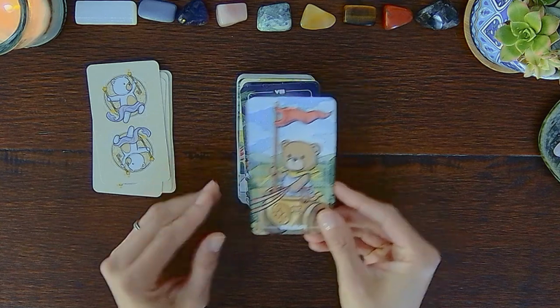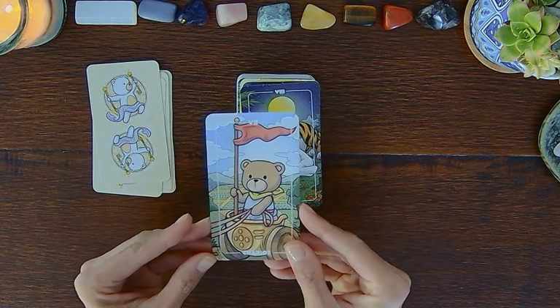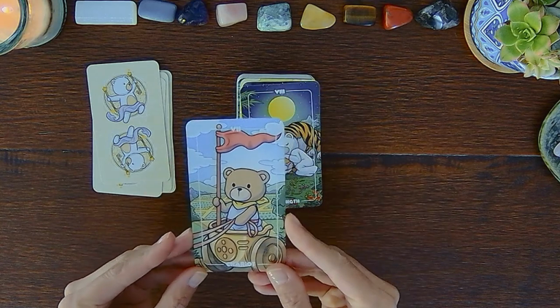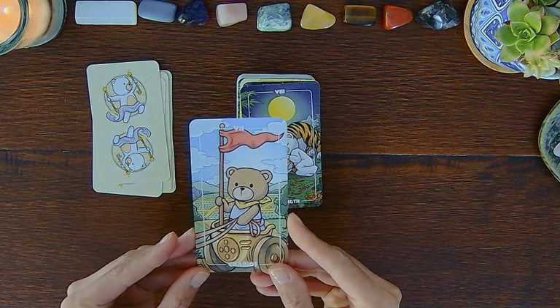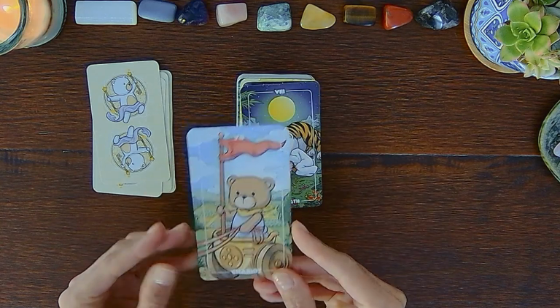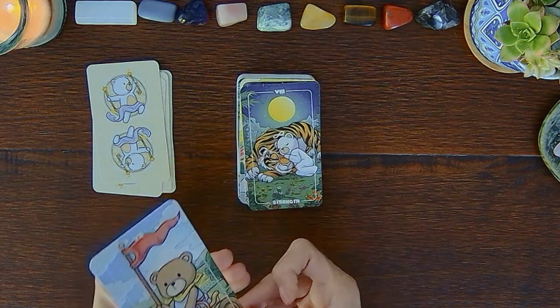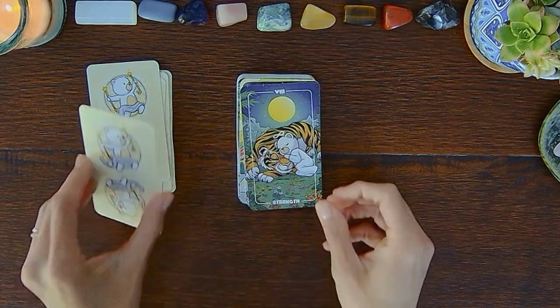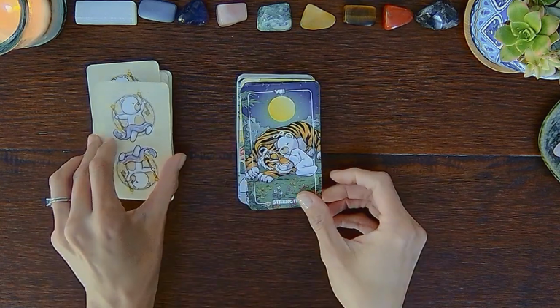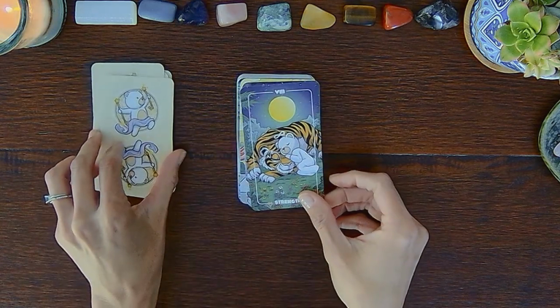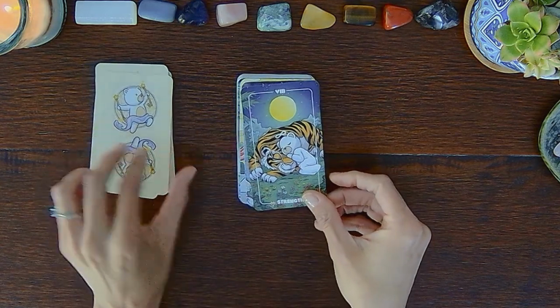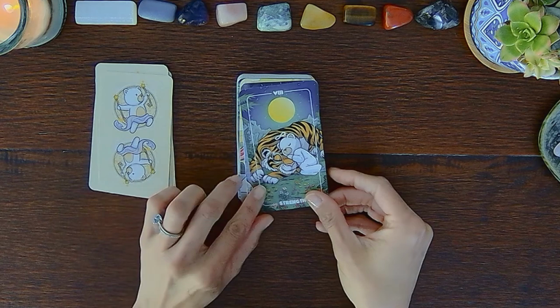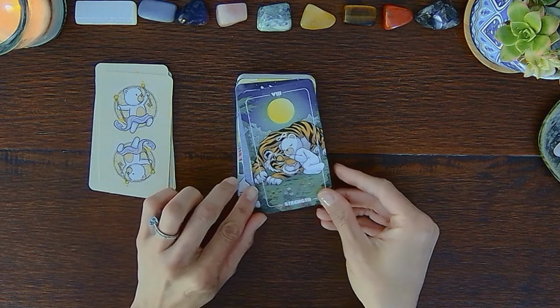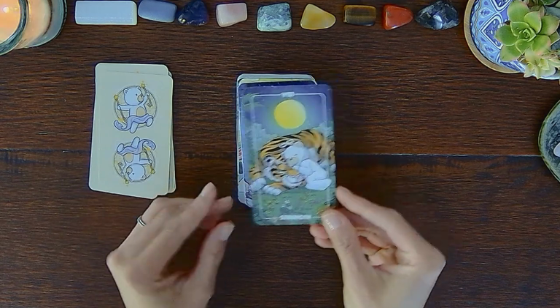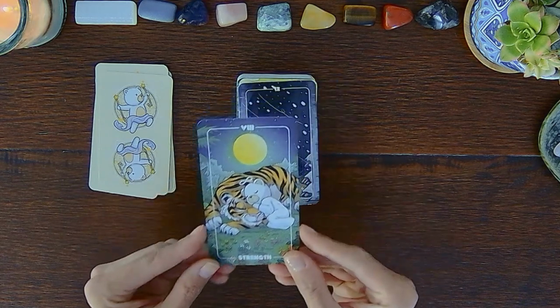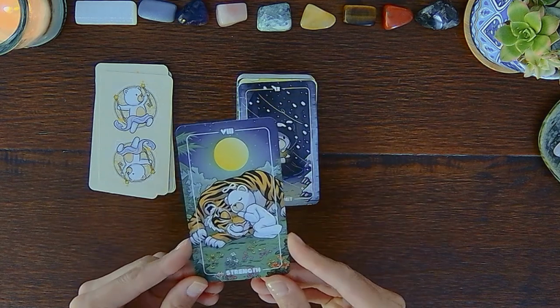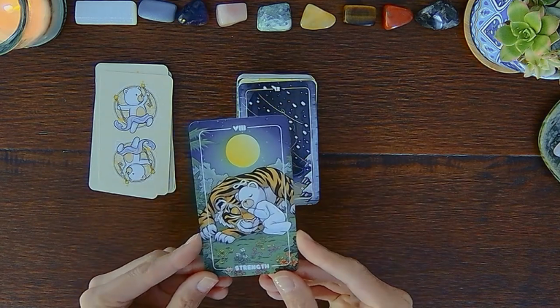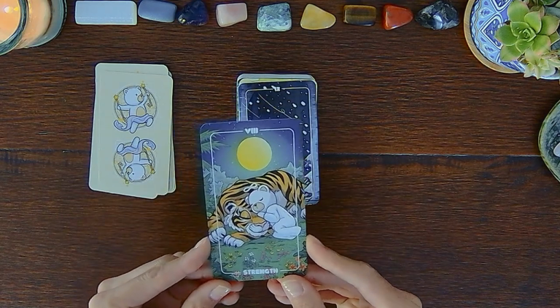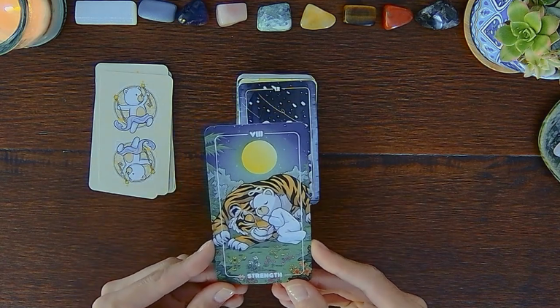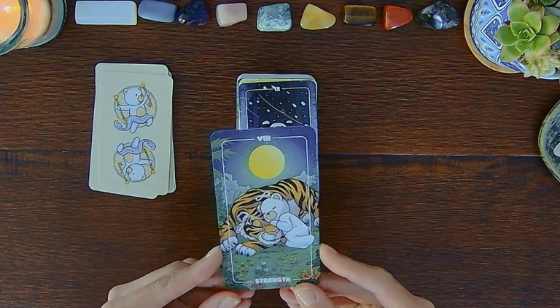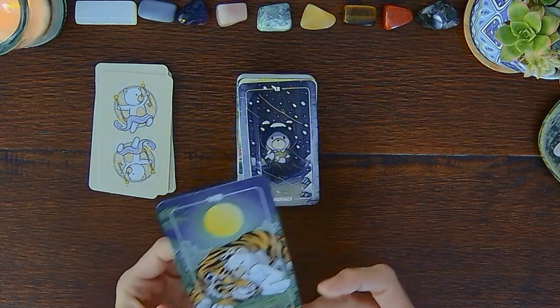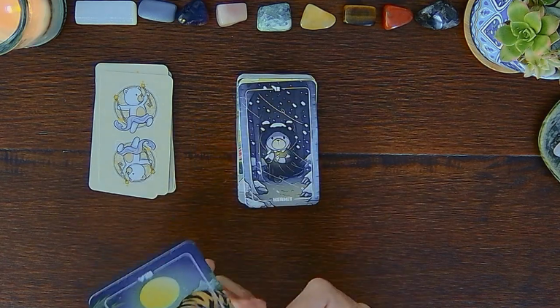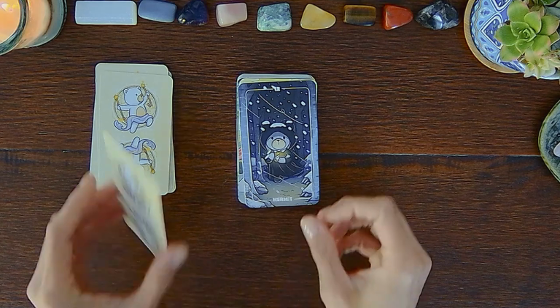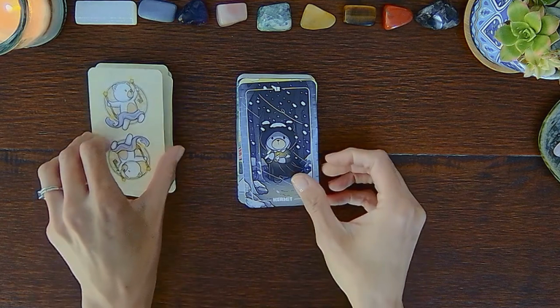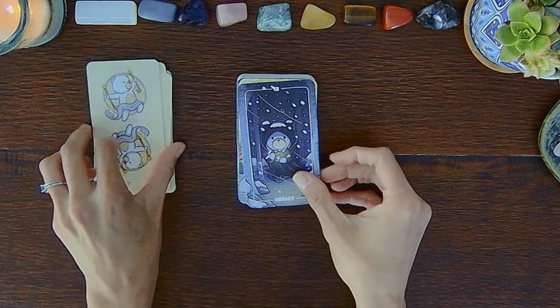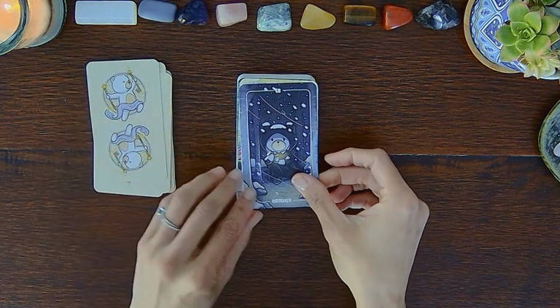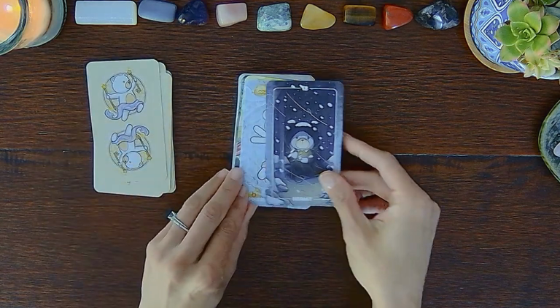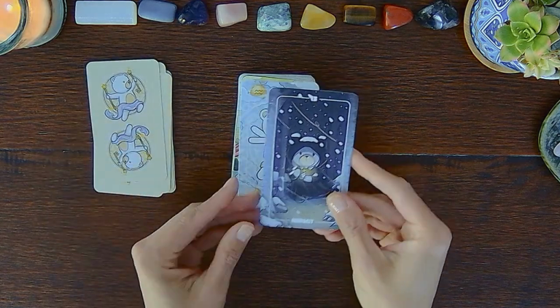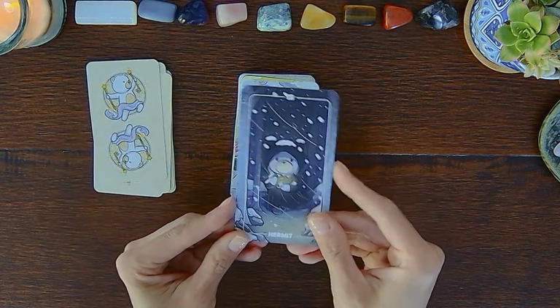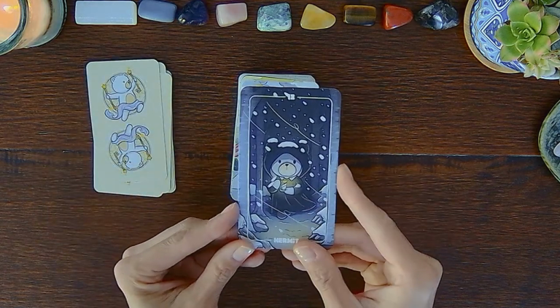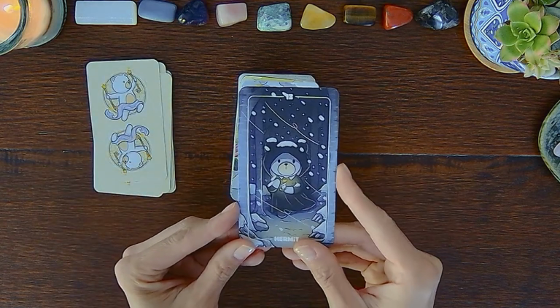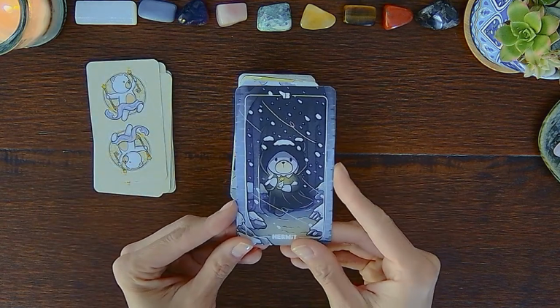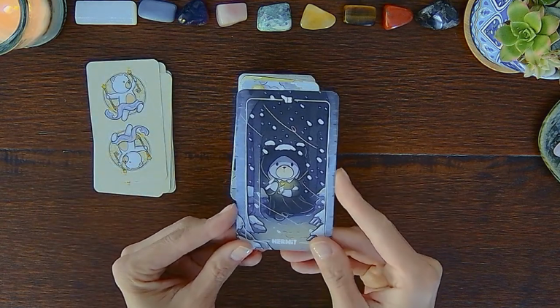I do think this is a really adorable way of showing a modern view of the Hierophant — like institutions, educational institutions, communities. Then we have the Lovers, Chariot, Strength — which is adorable — and the Hermit.